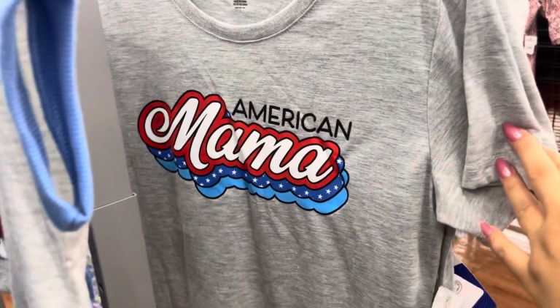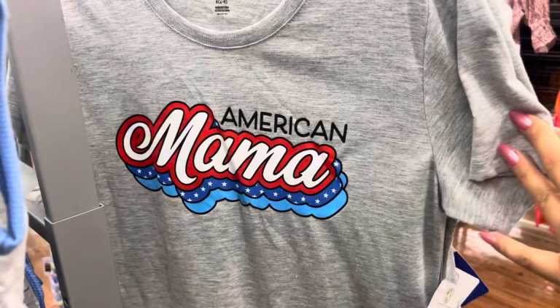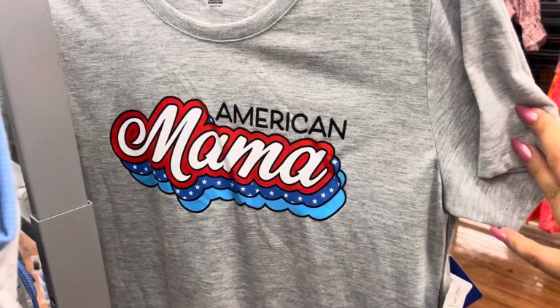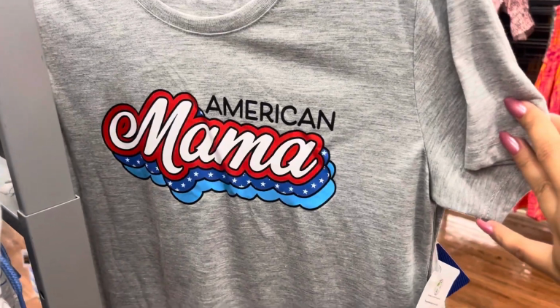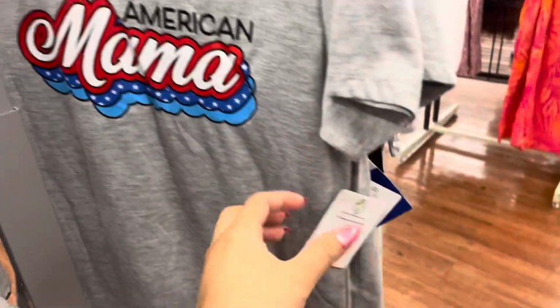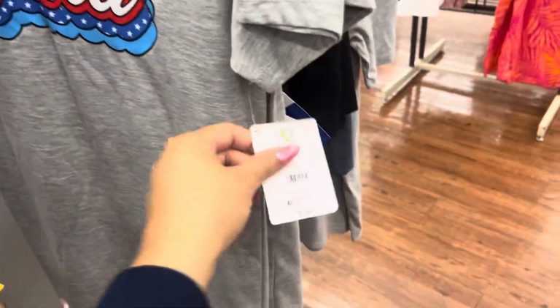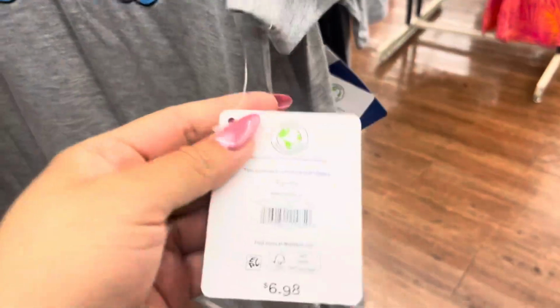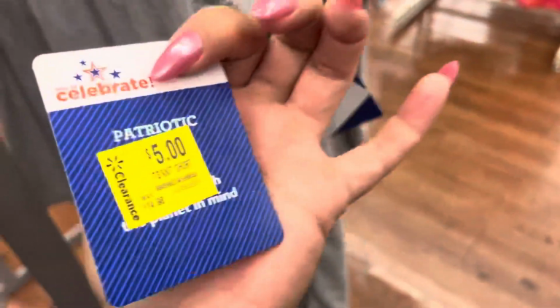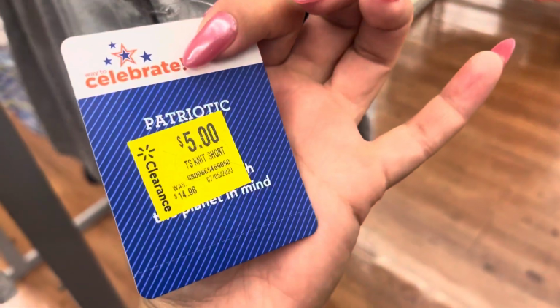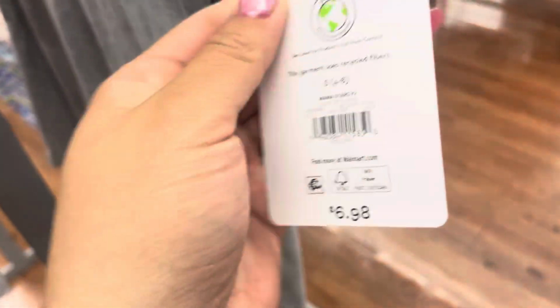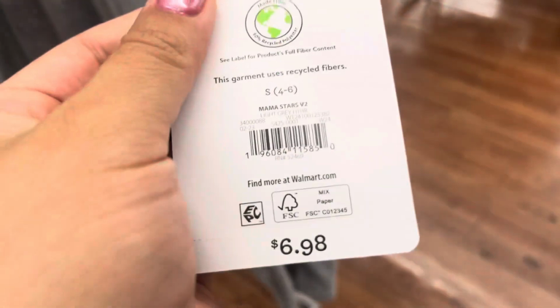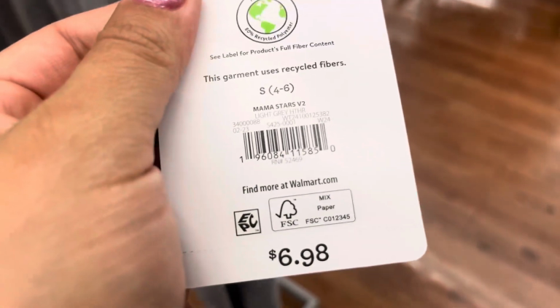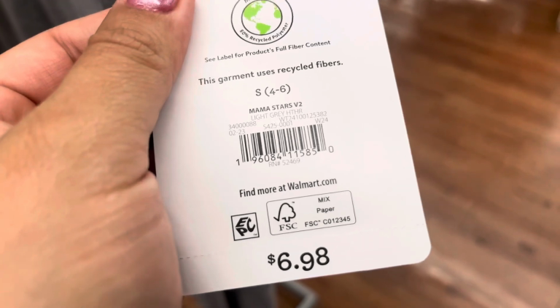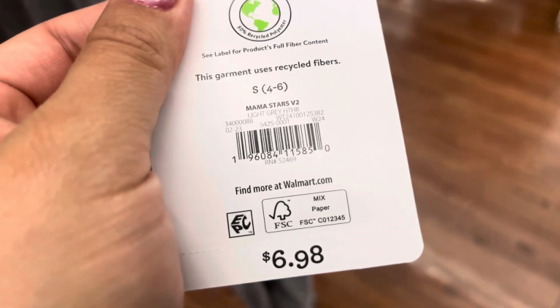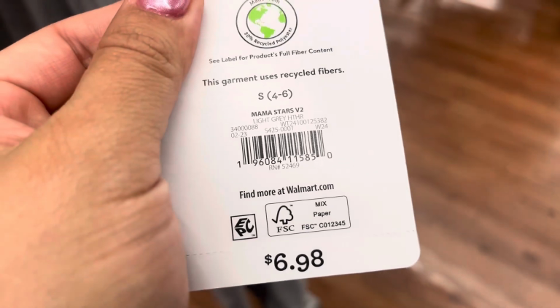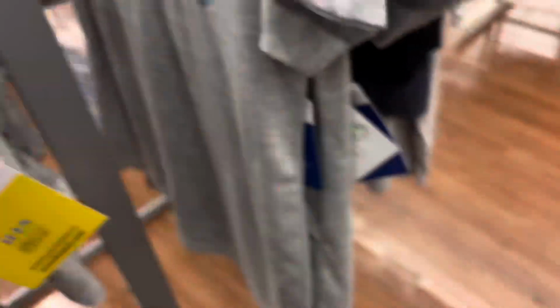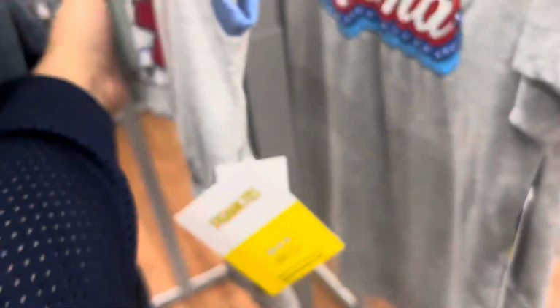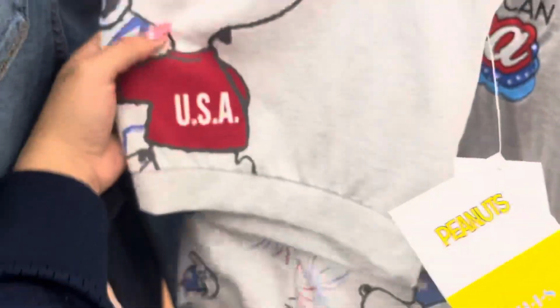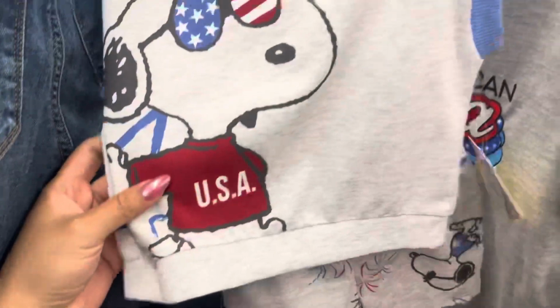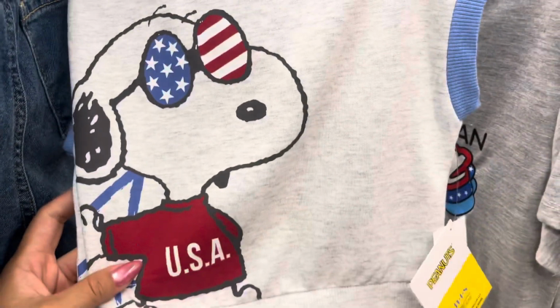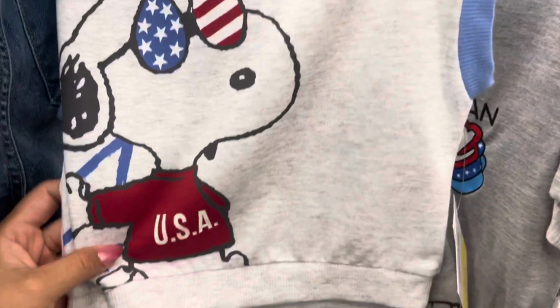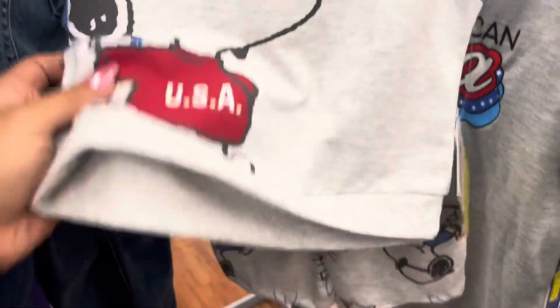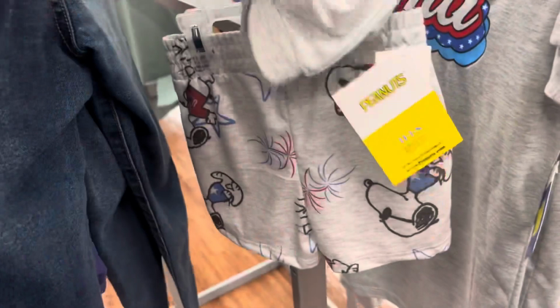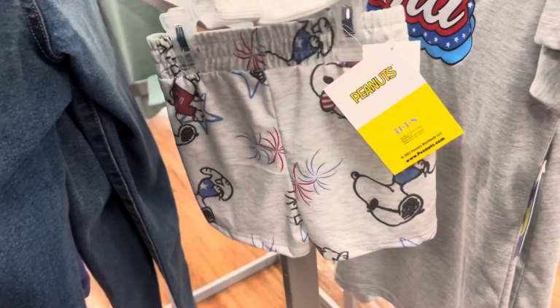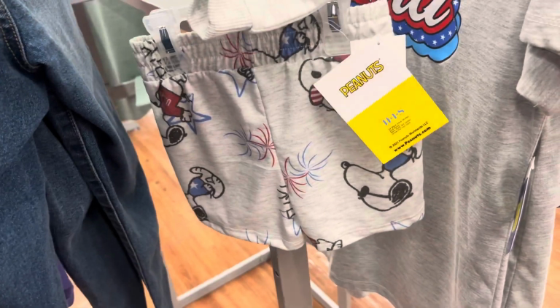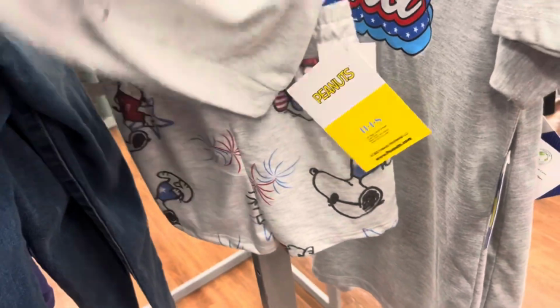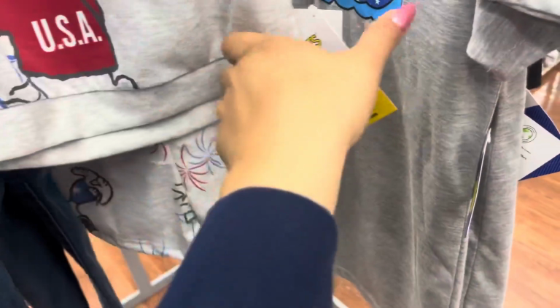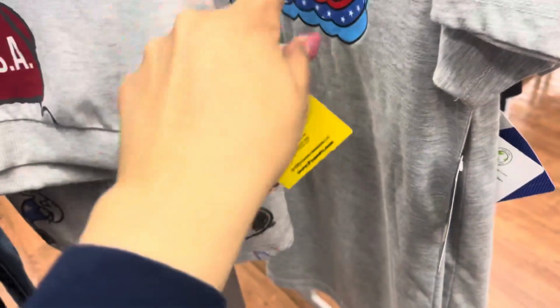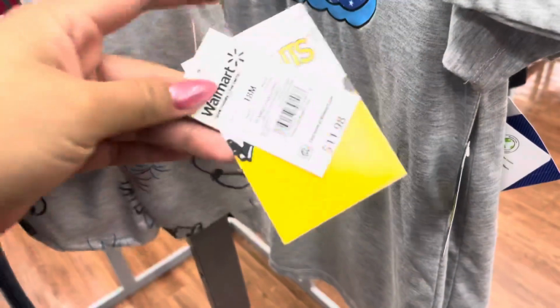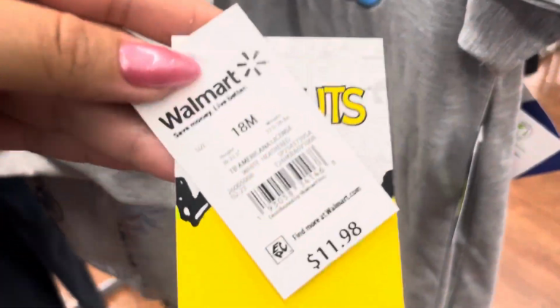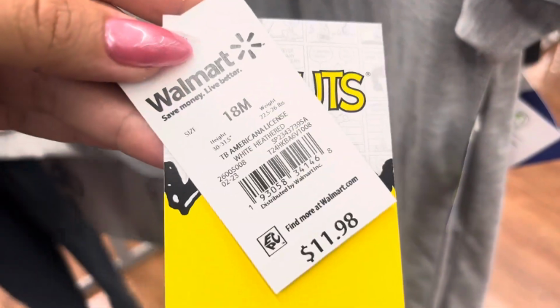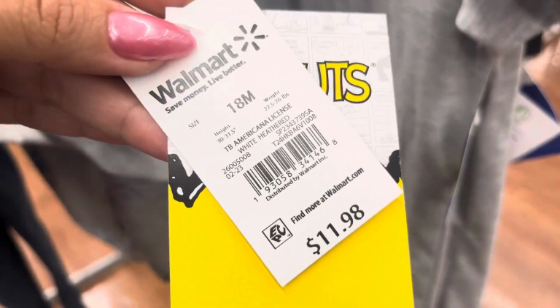The 4th of July clothing is ringing up to only $1, like this one right here — it's $1. I also saw this one right here, this one is also scanning to $1 and this is for toddlers. Here's a barcode.